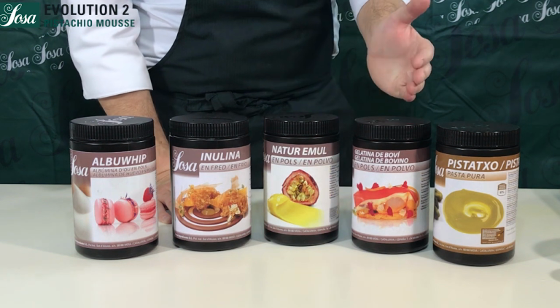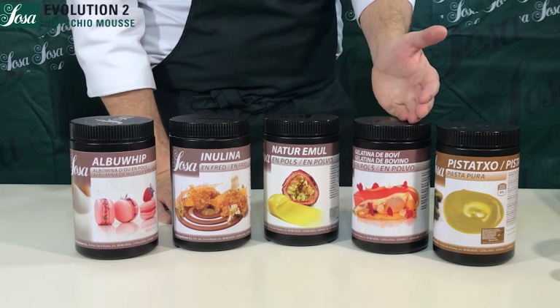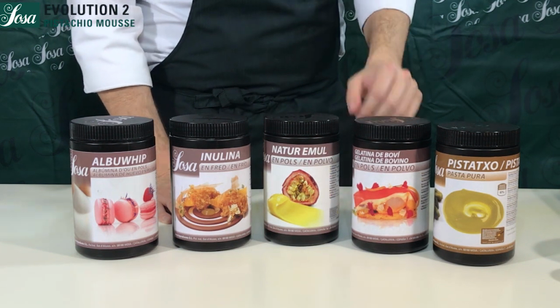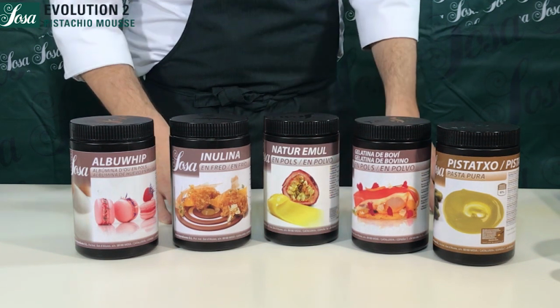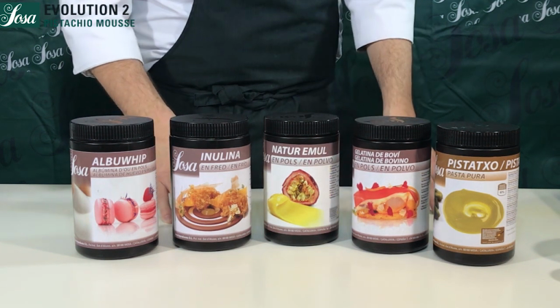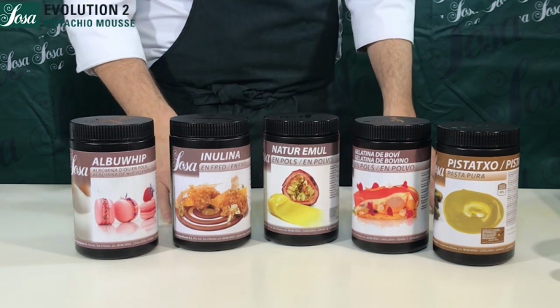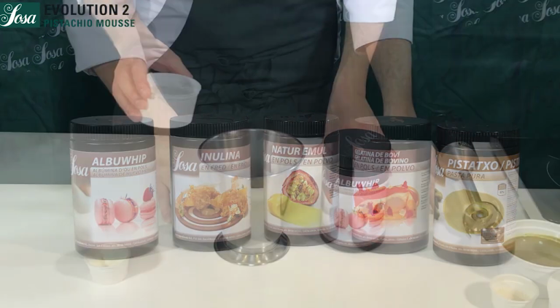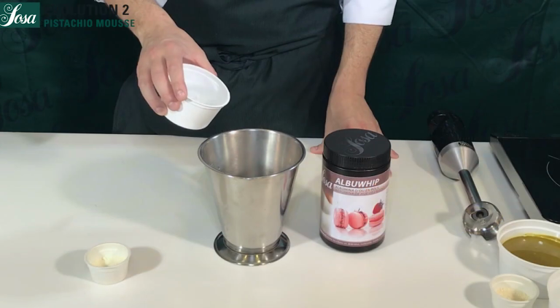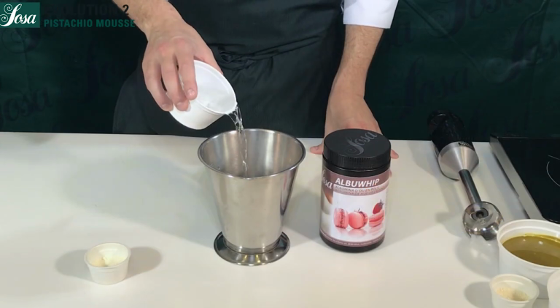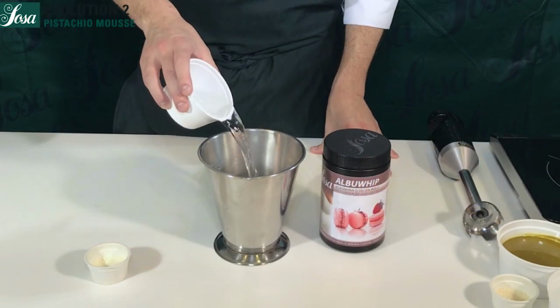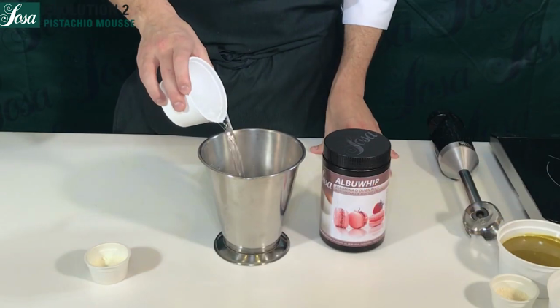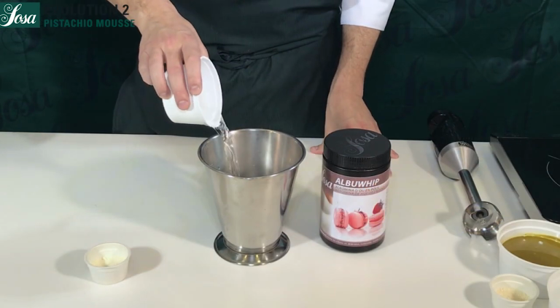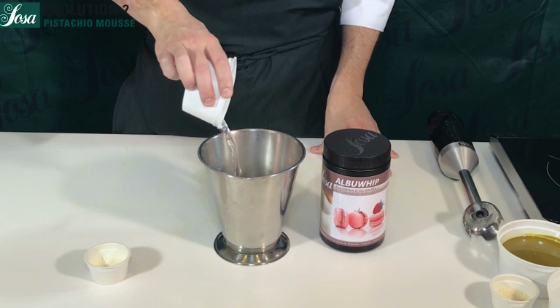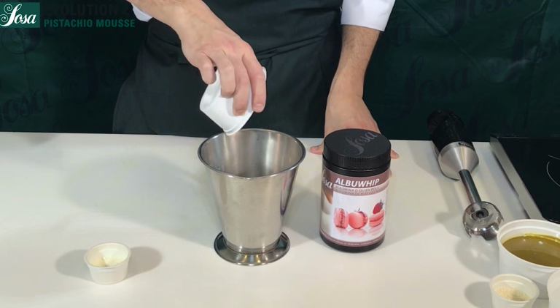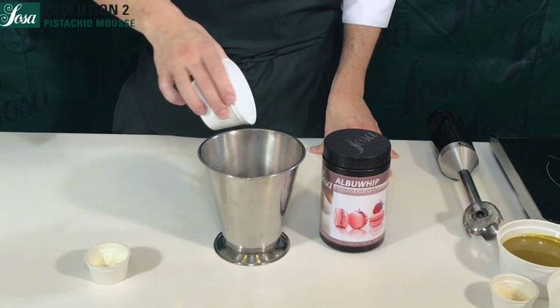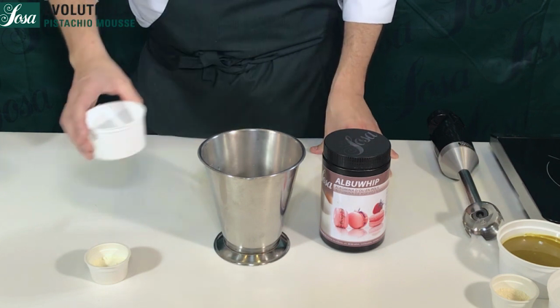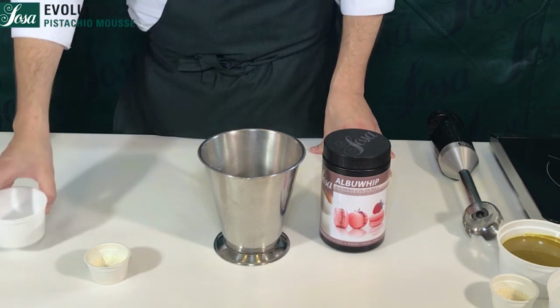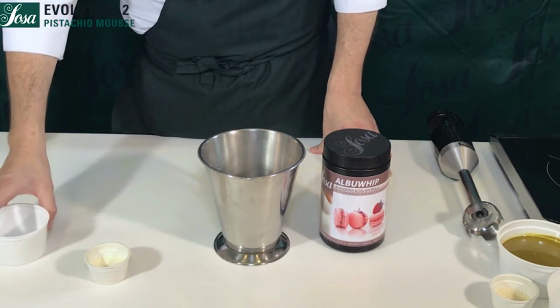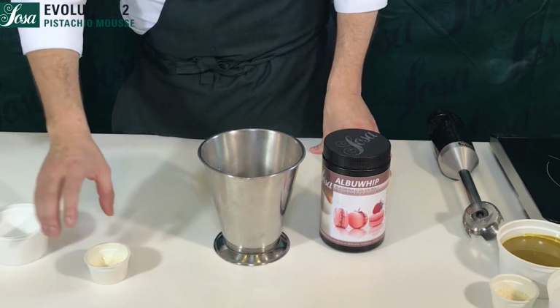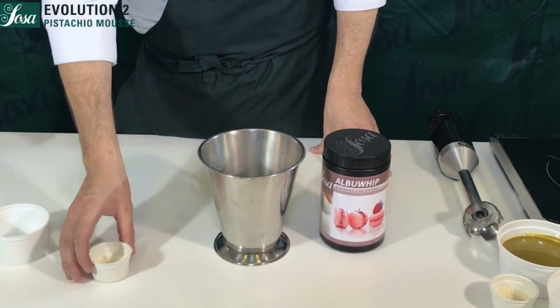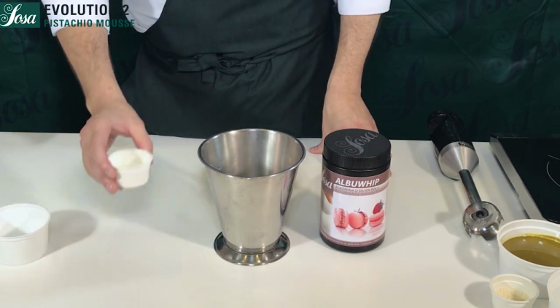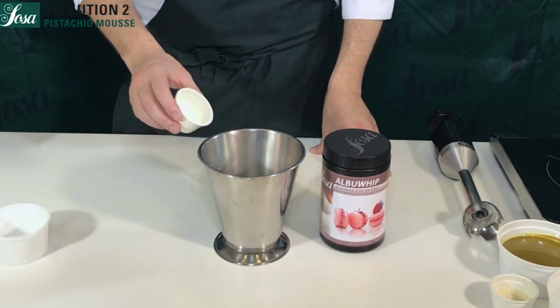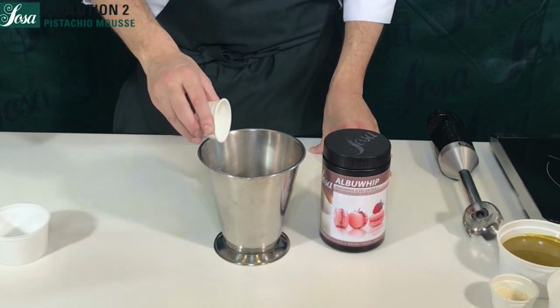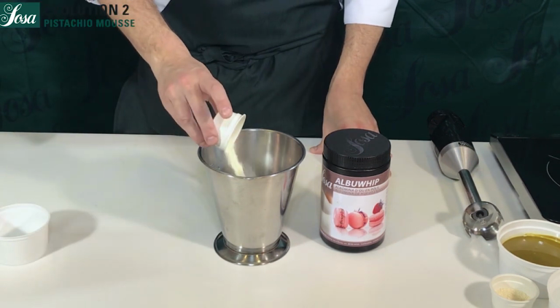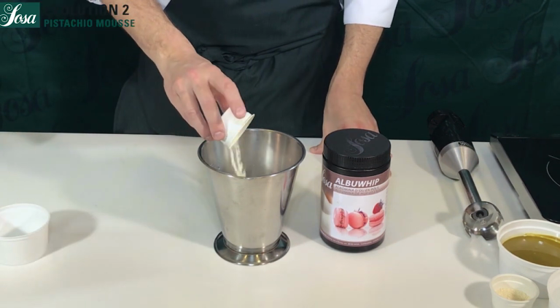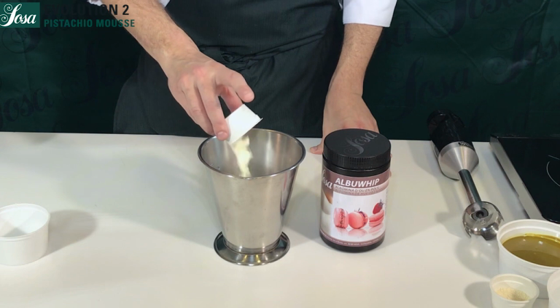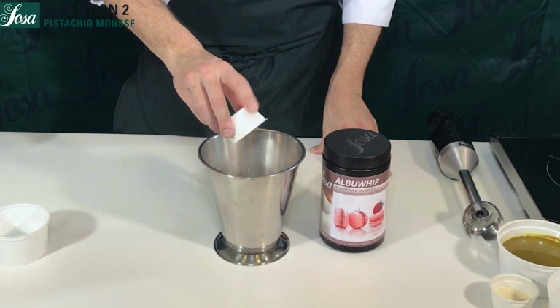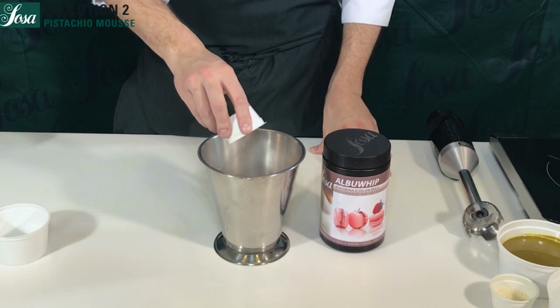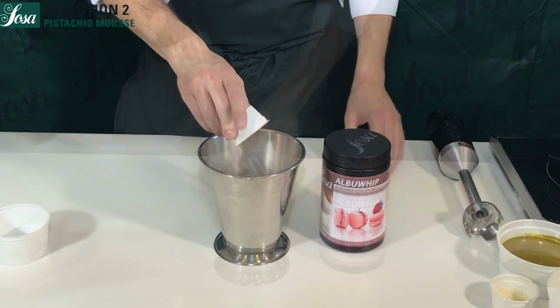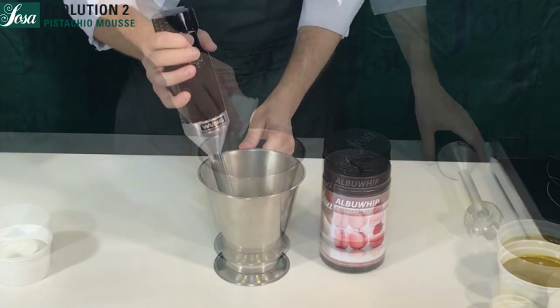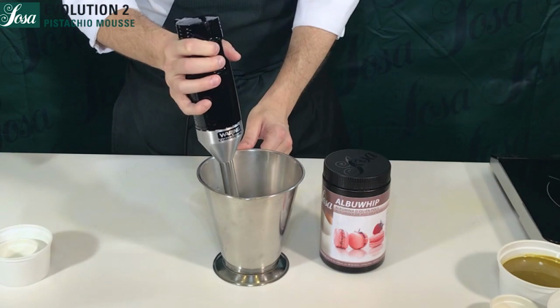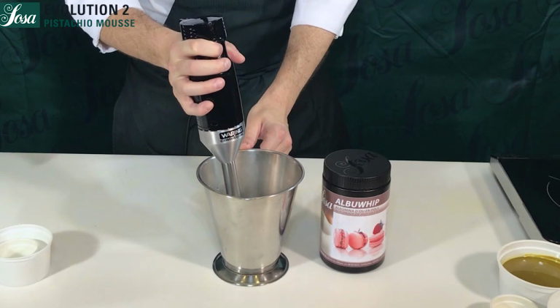We start mixing the water and the albu whip, and we blend for a minute until we get a fine and regular base.